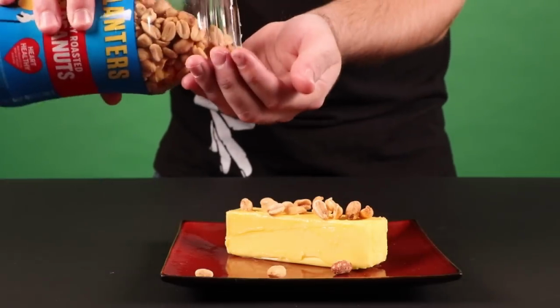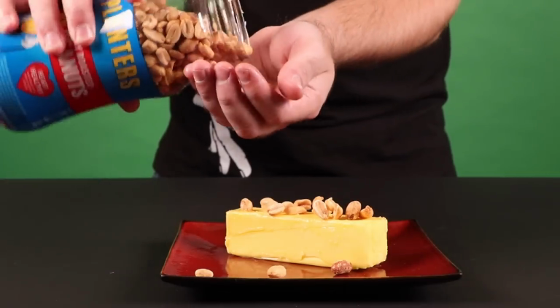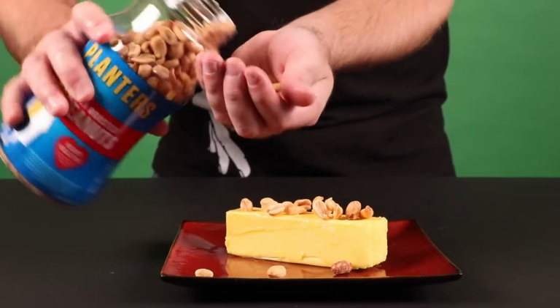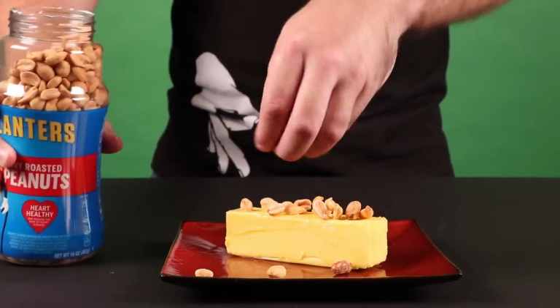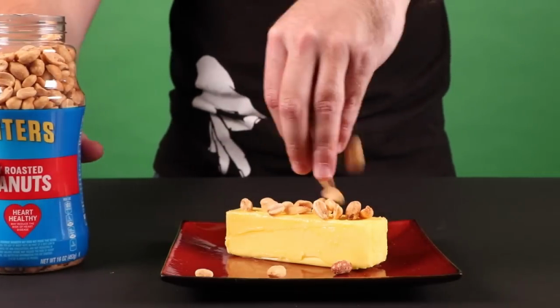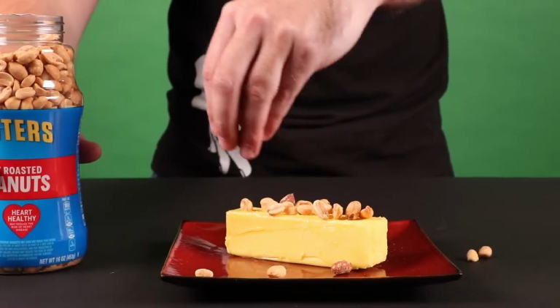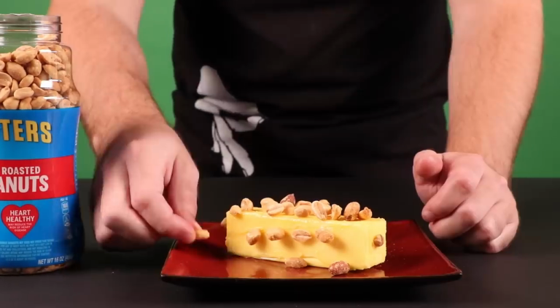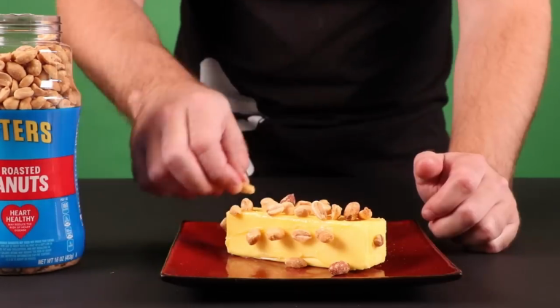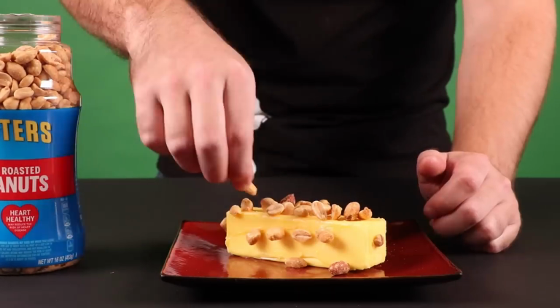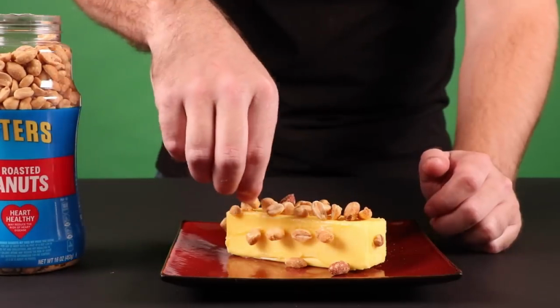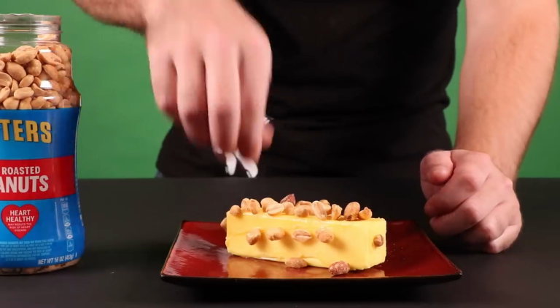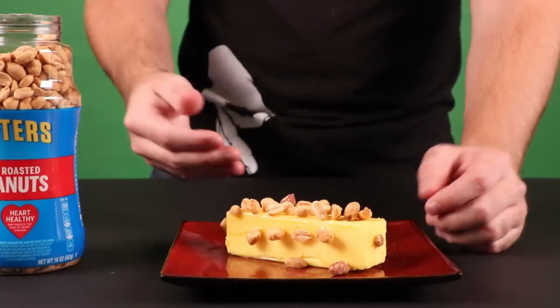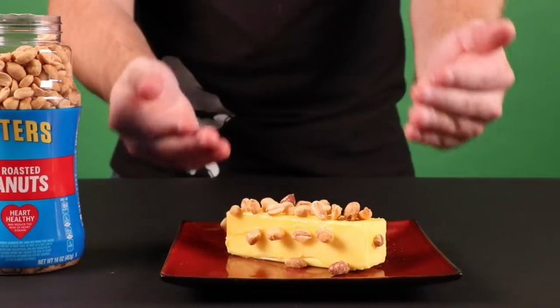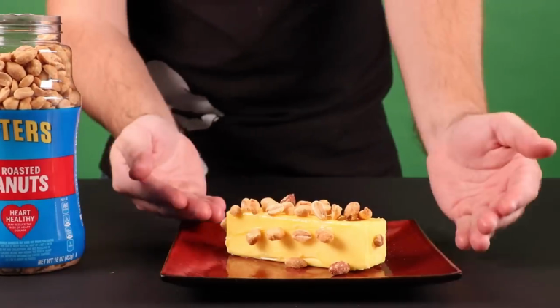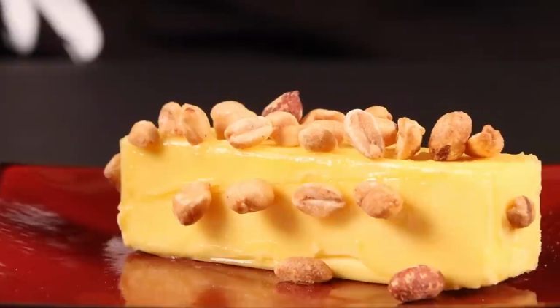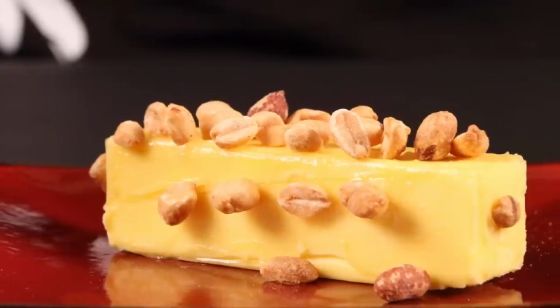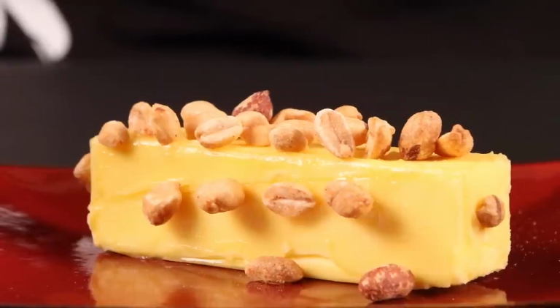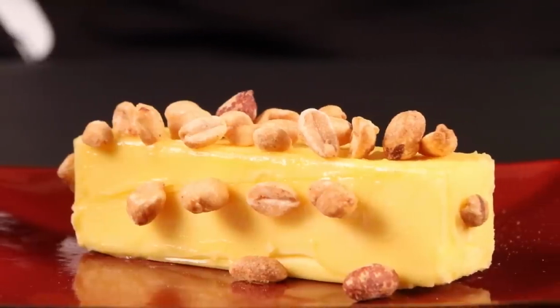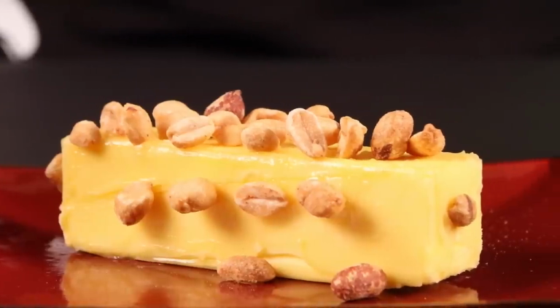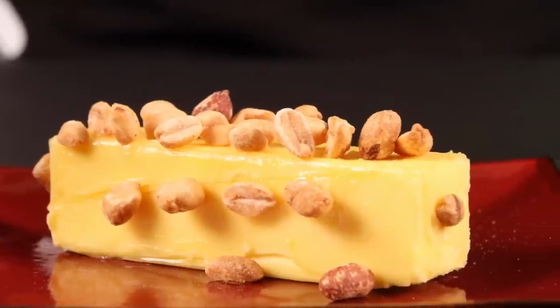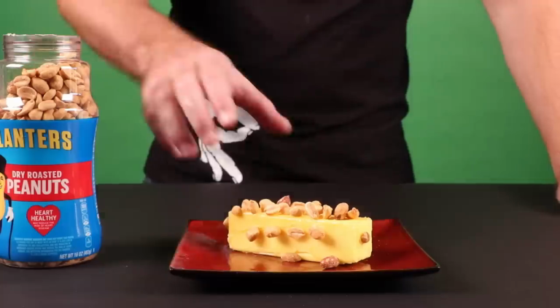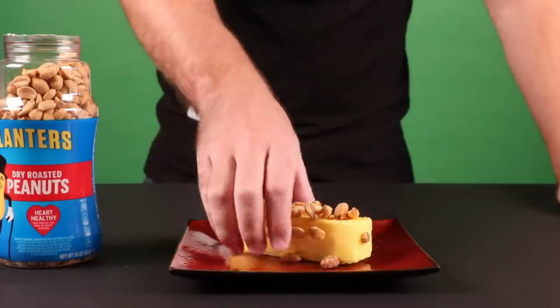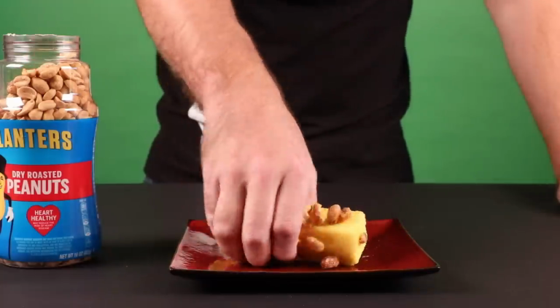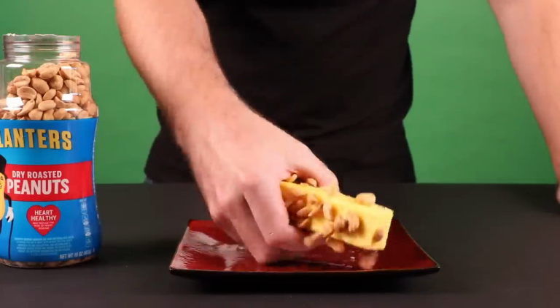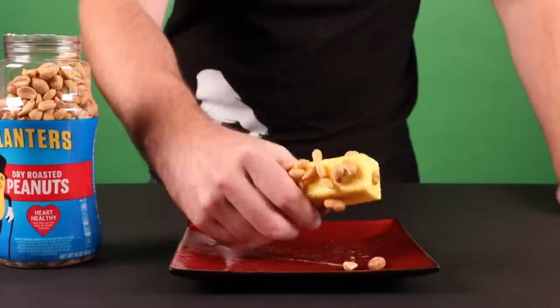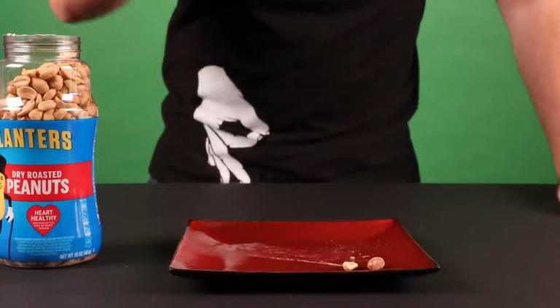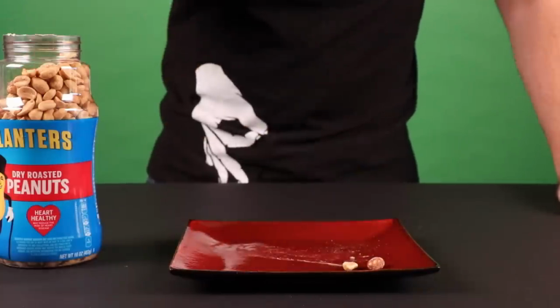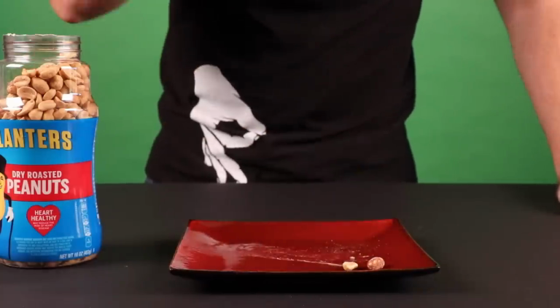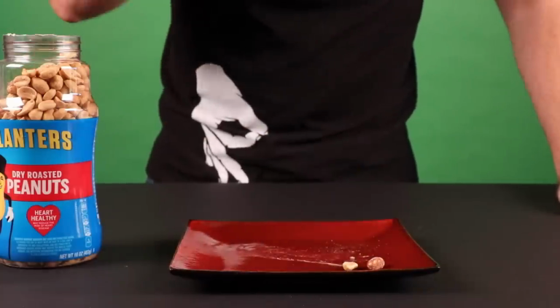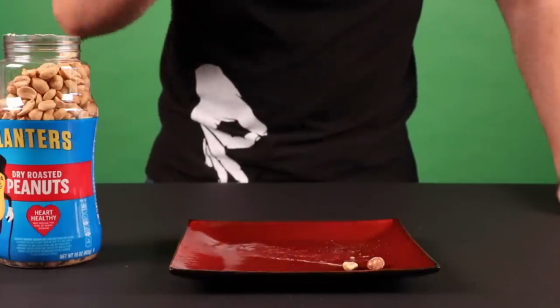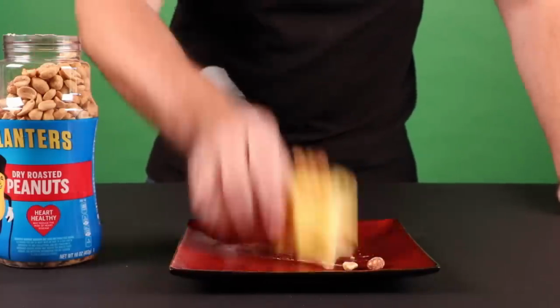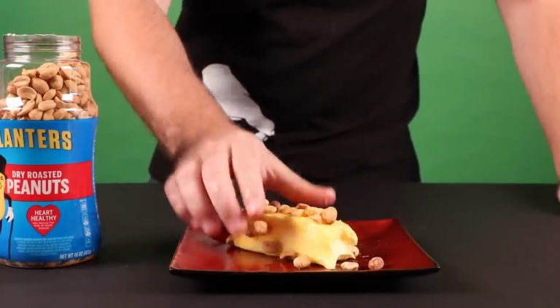That's deceiving, dude. I've been at least one time in human history some guy's taking a stick of butter. But more importantly, this is scientifically how they make peanut butter.